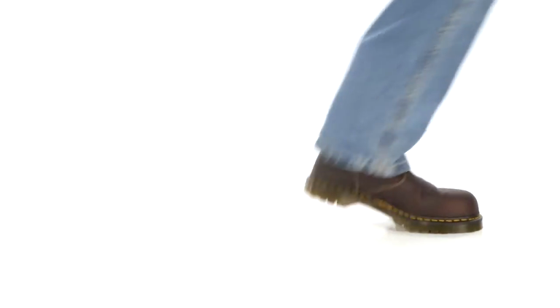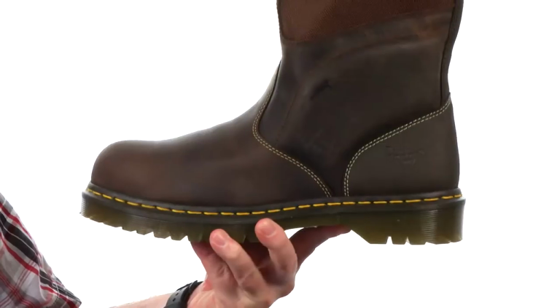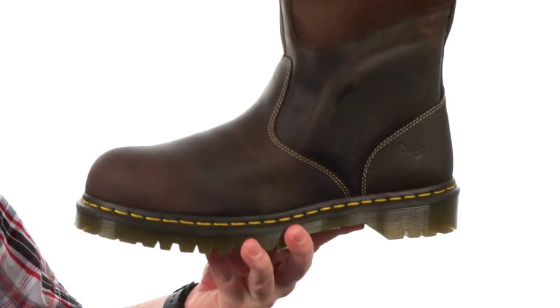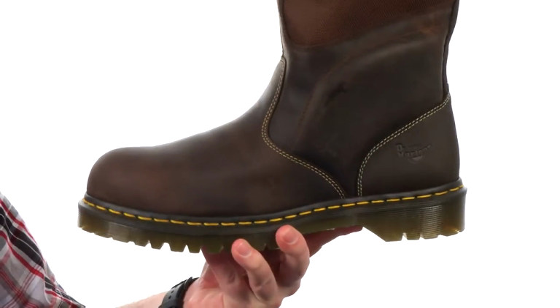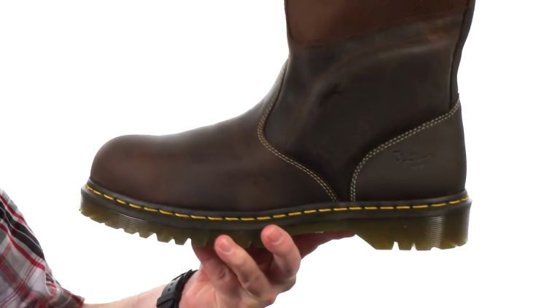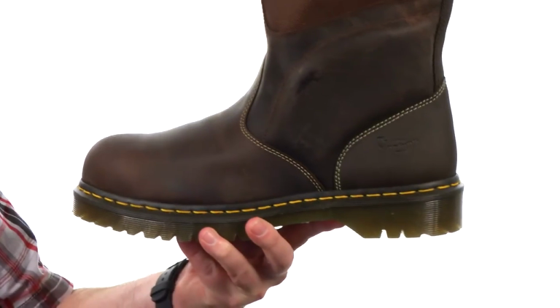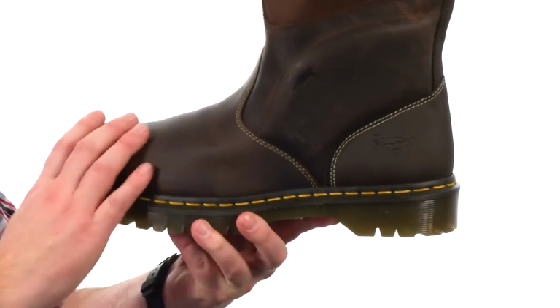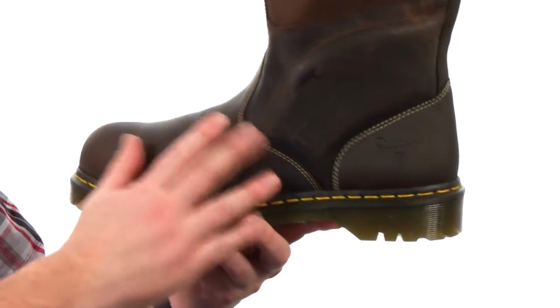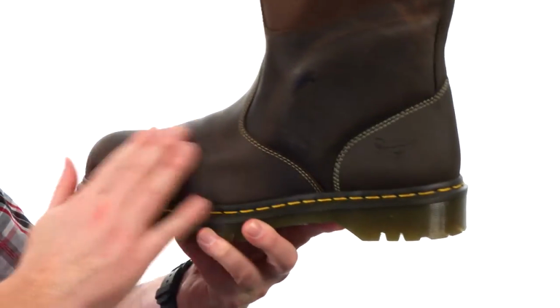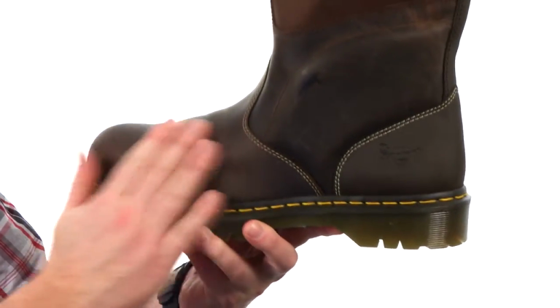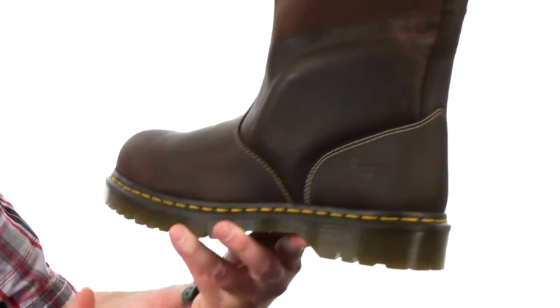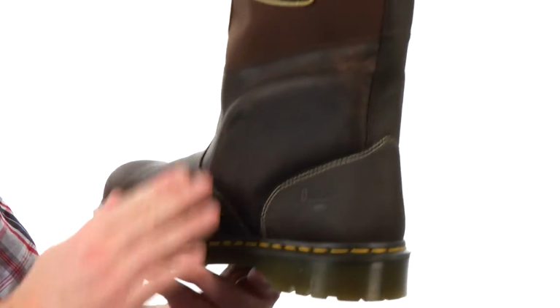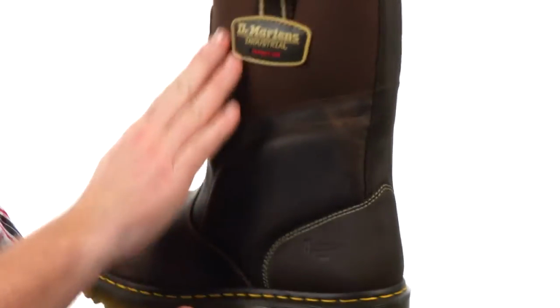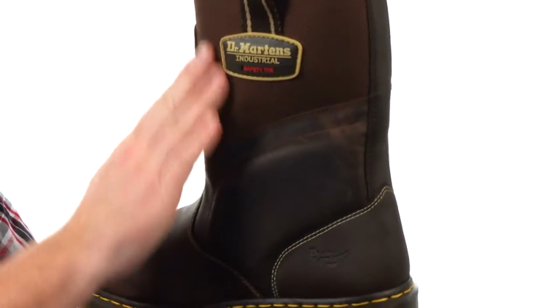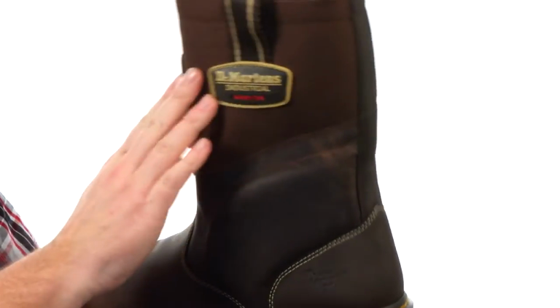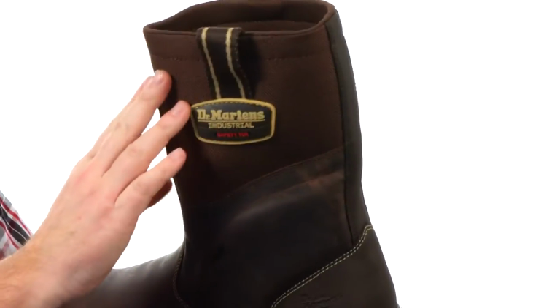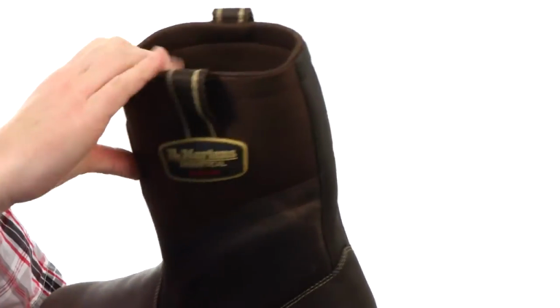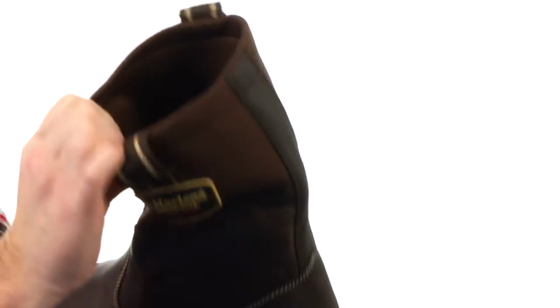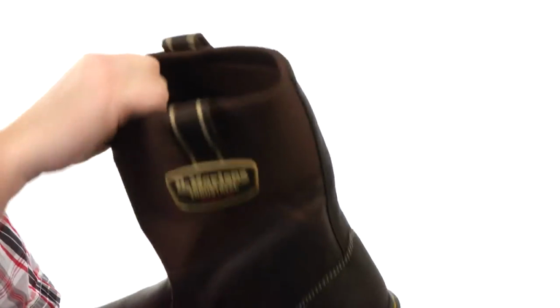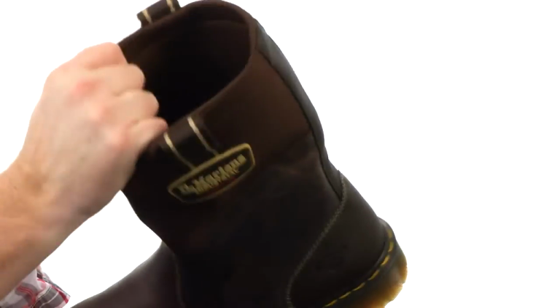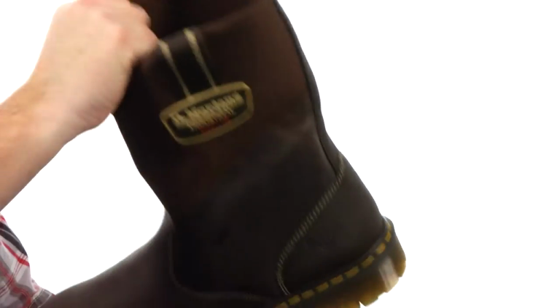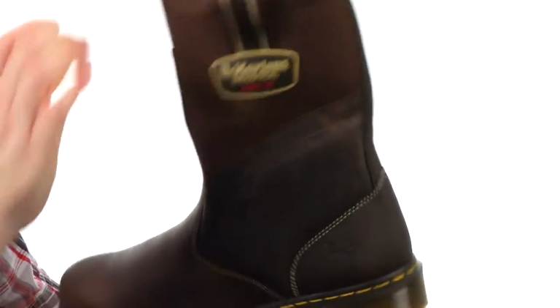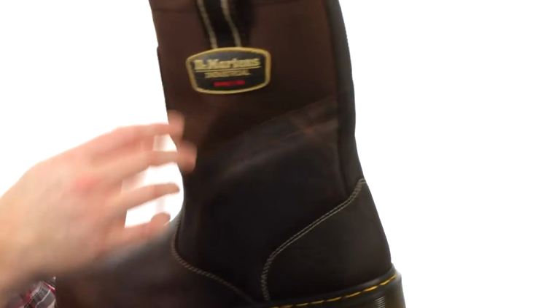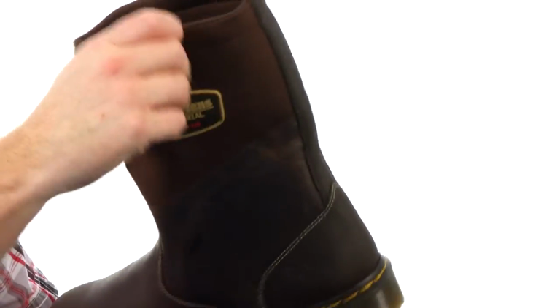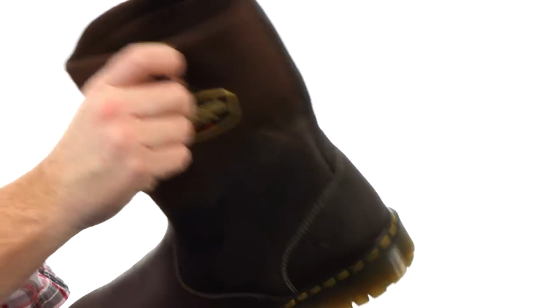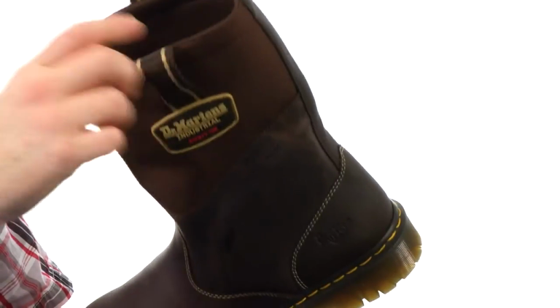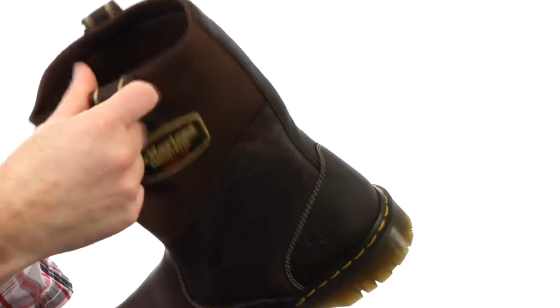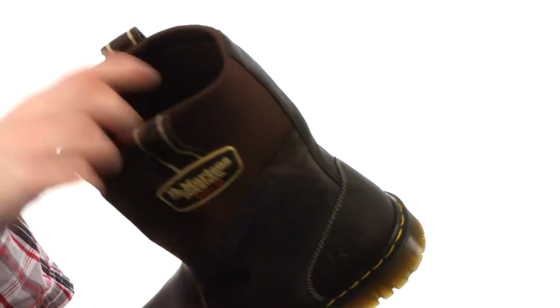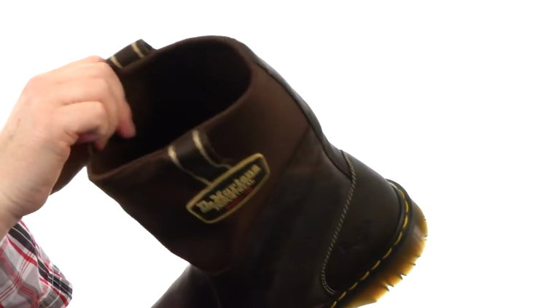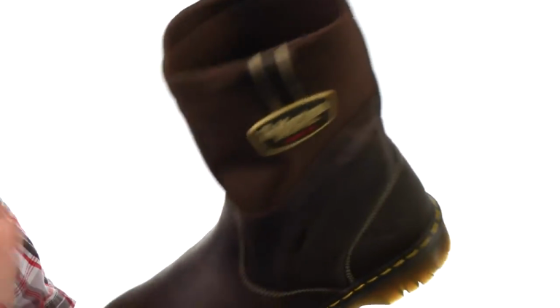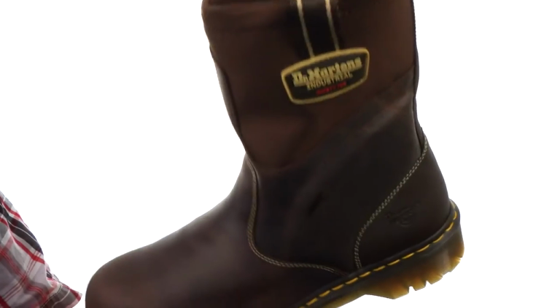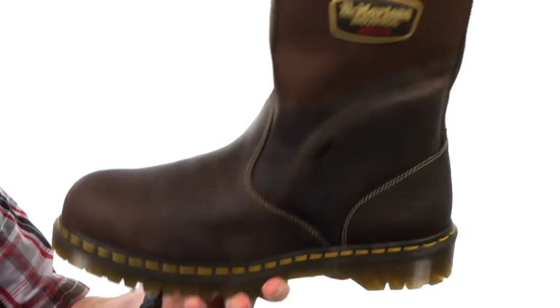Now this work boot means business. It's made with a combination of this durable oiled leather and this heavy-duty nylon up here on the shaft. Gonna have a really nice mobility up there at the top. Got some large pull straps making these easy to get on and off.